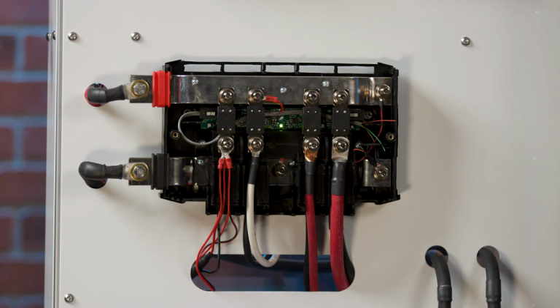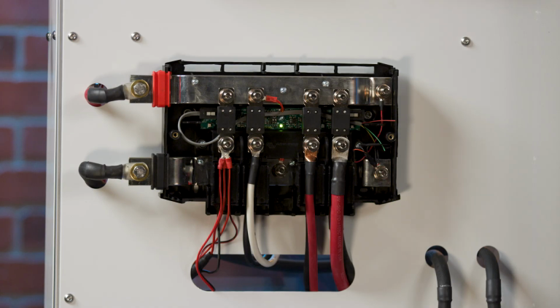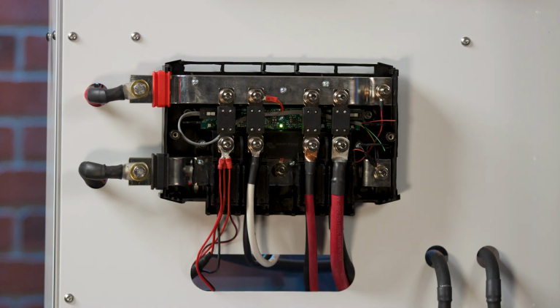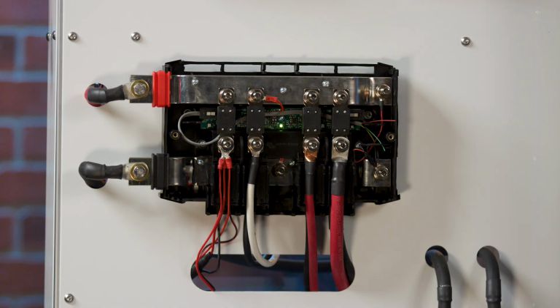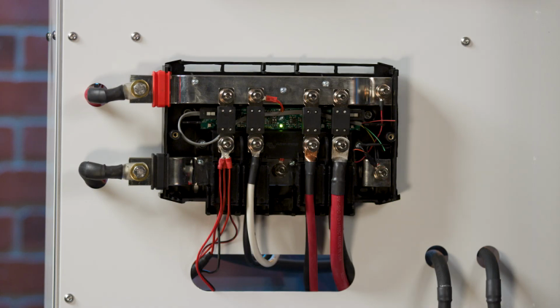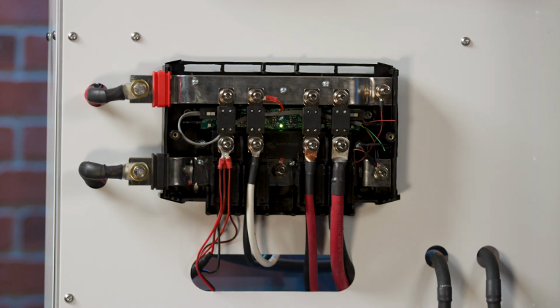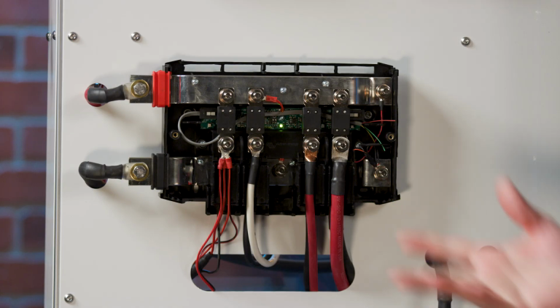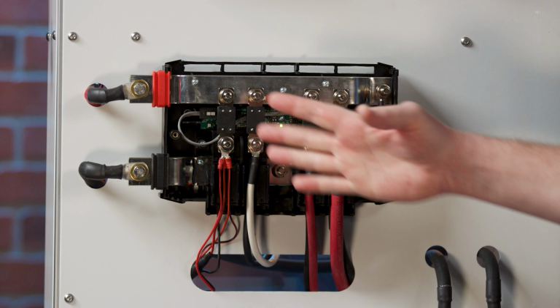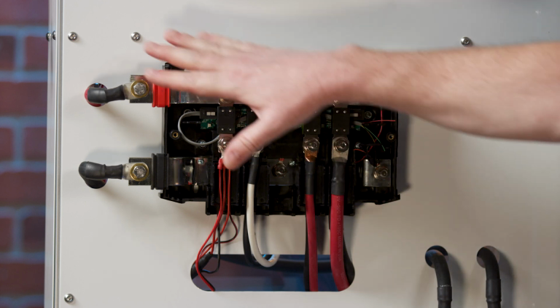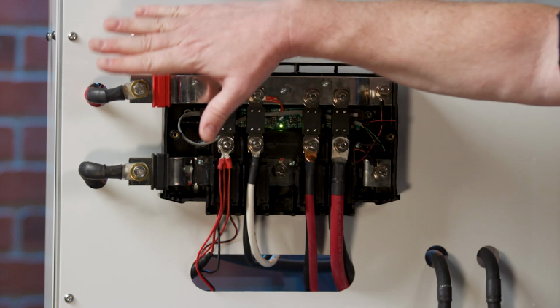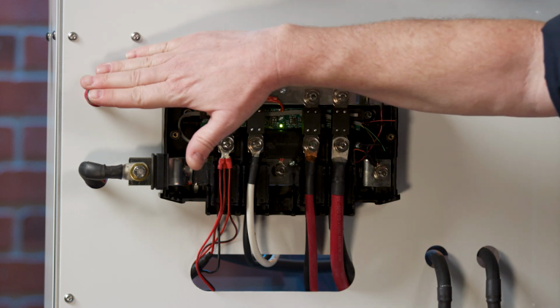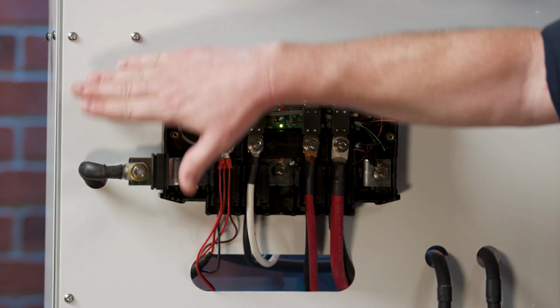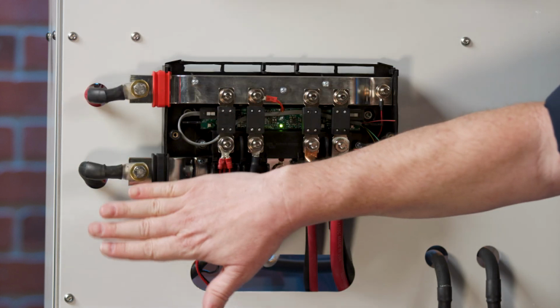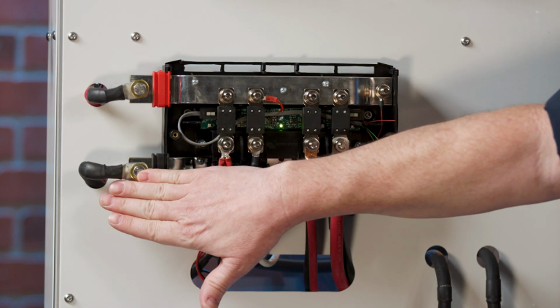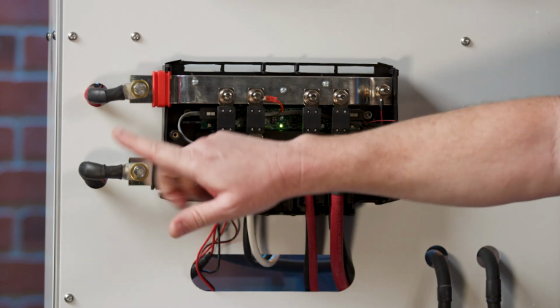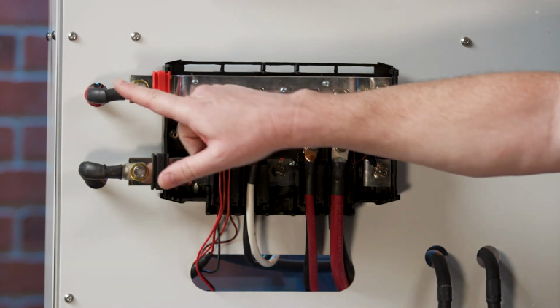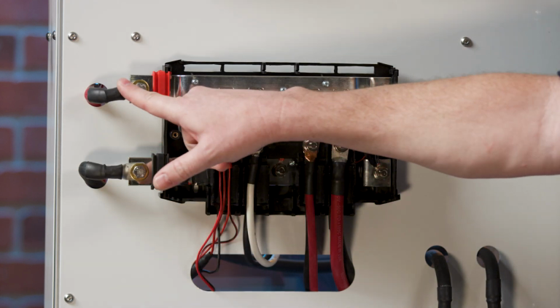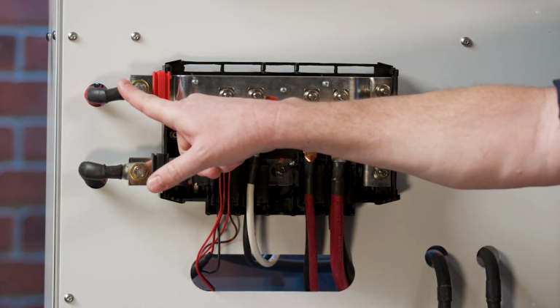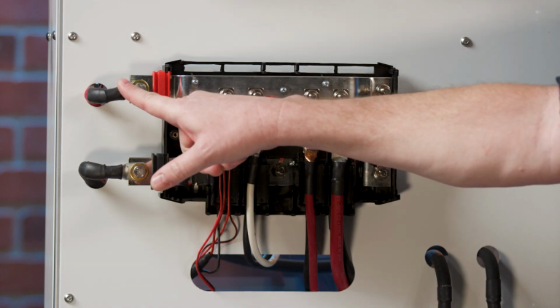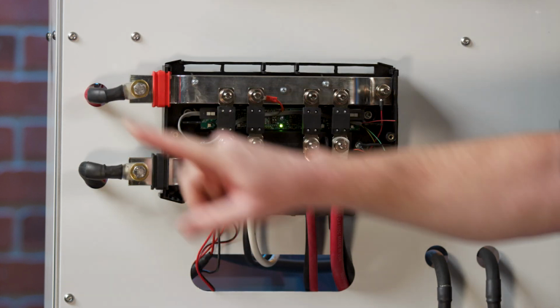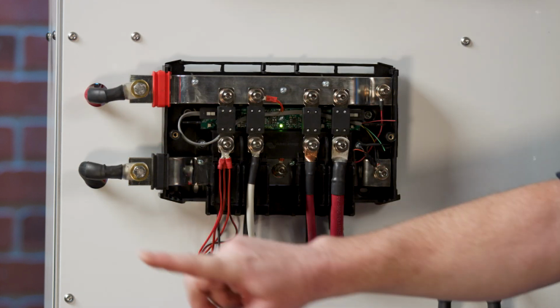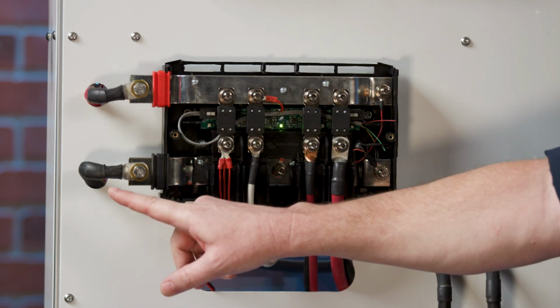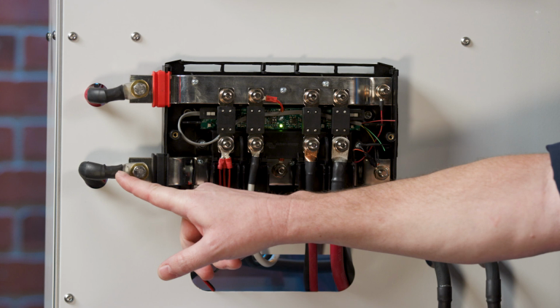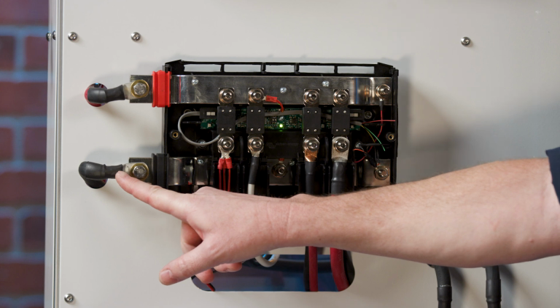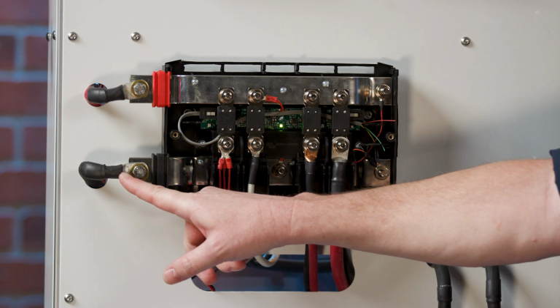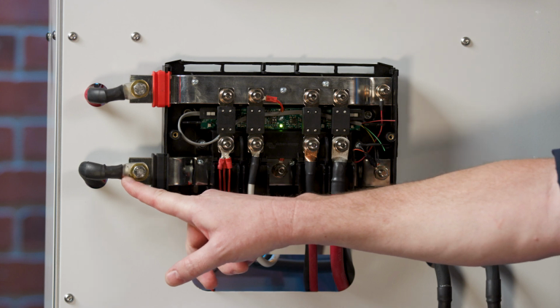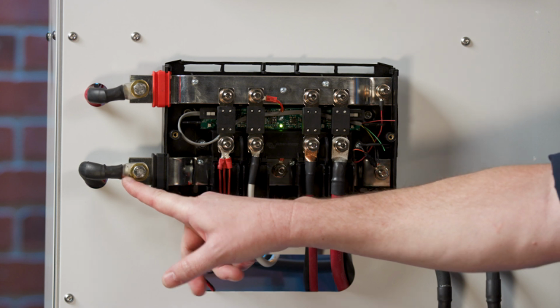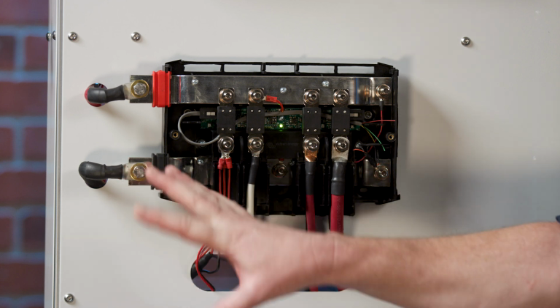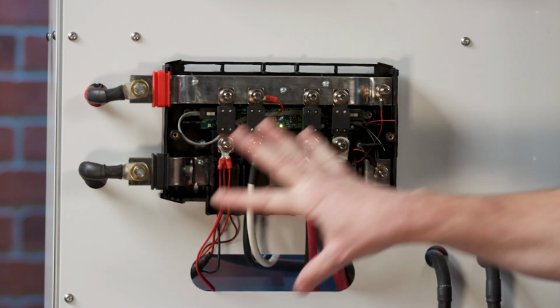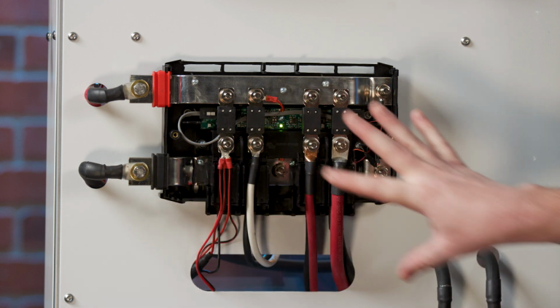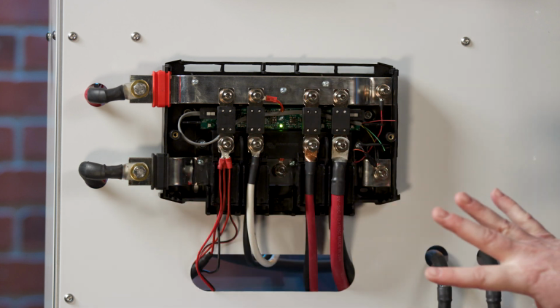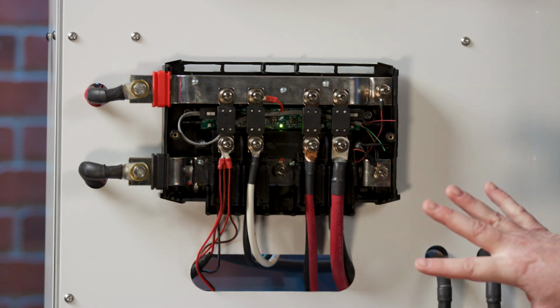The main power coming into this device is via this side and this side. You've got the positive coming in from the battery on this side, and the negative coming in from this side, and it's going to power up this whole system.